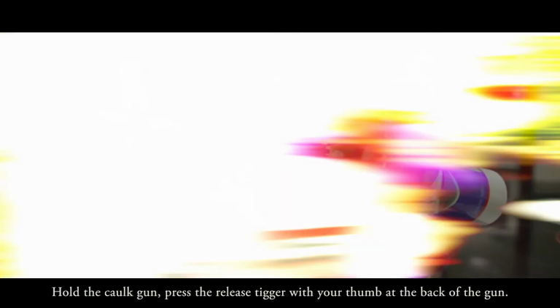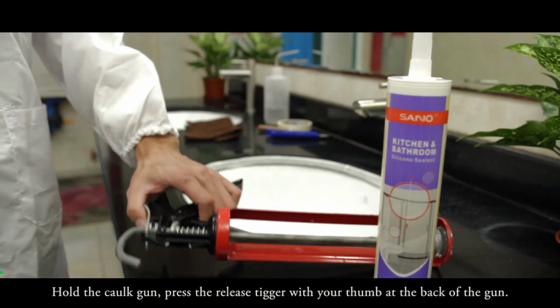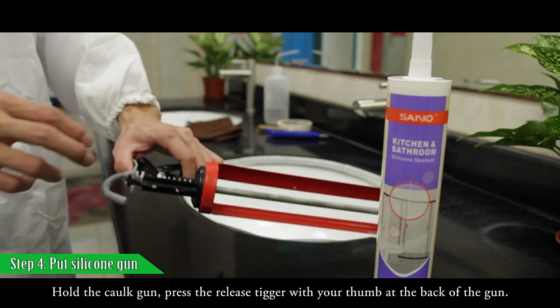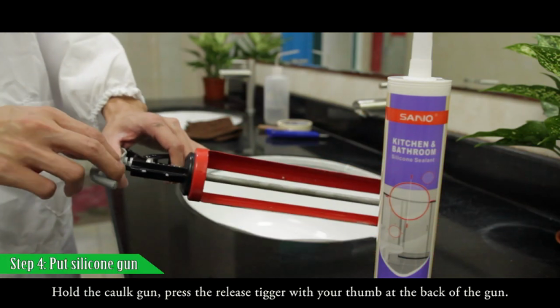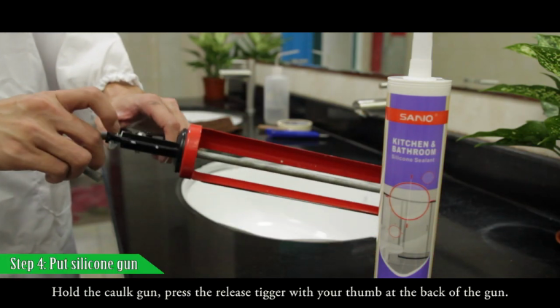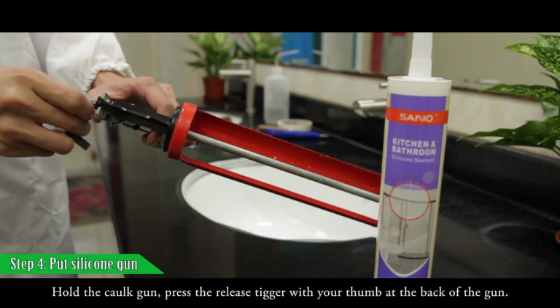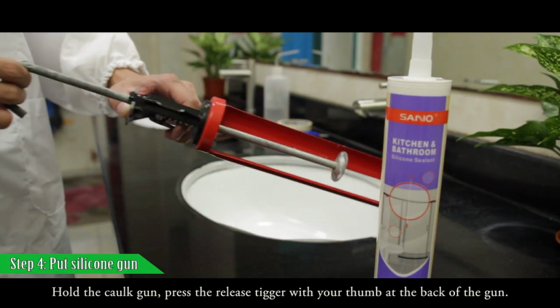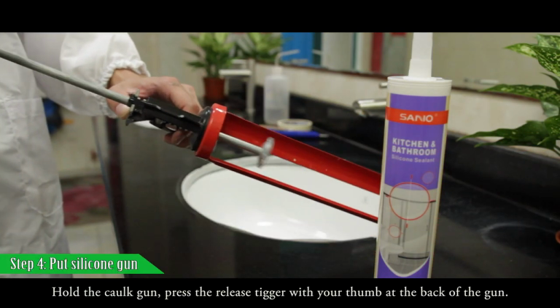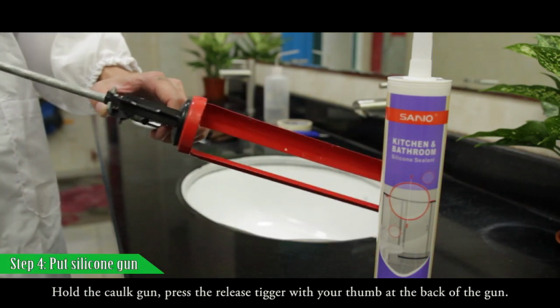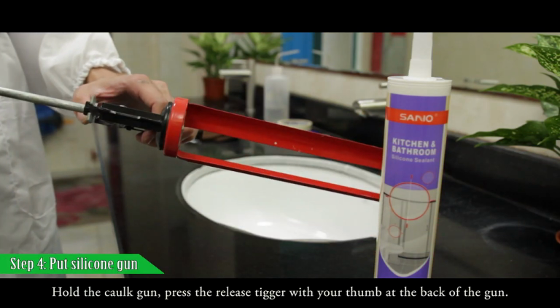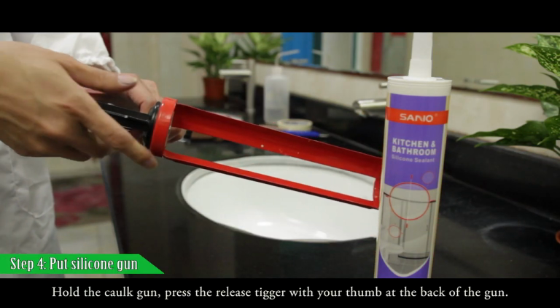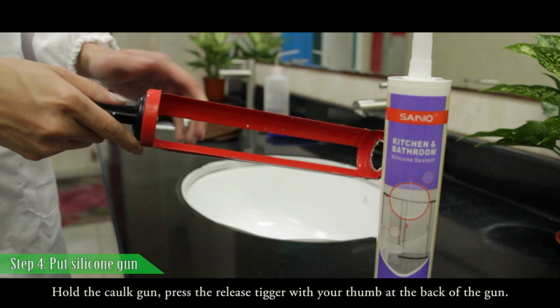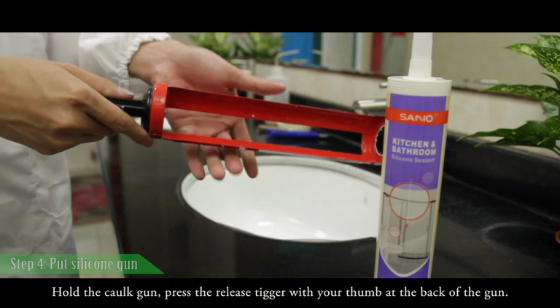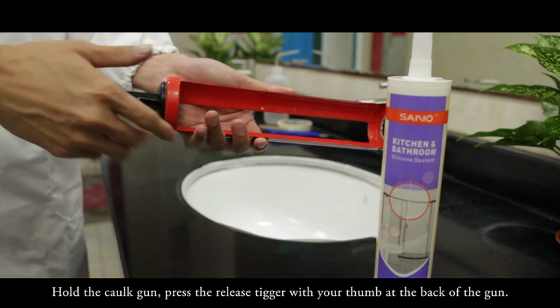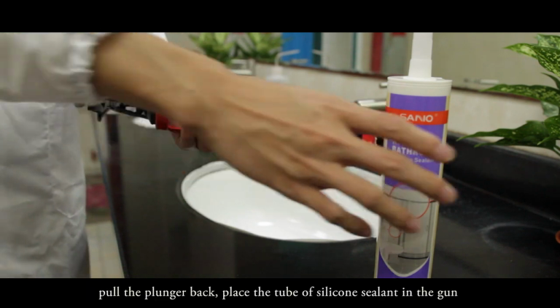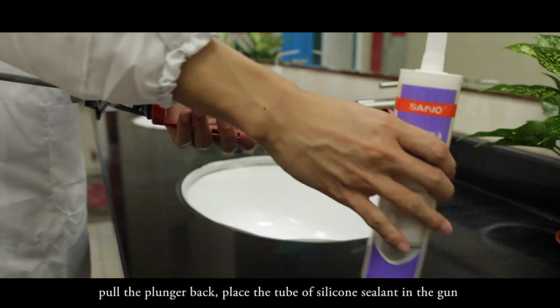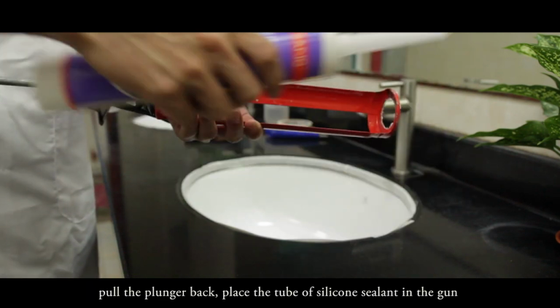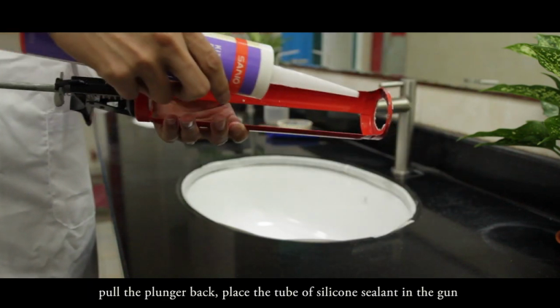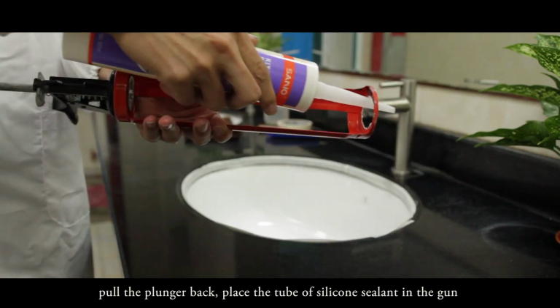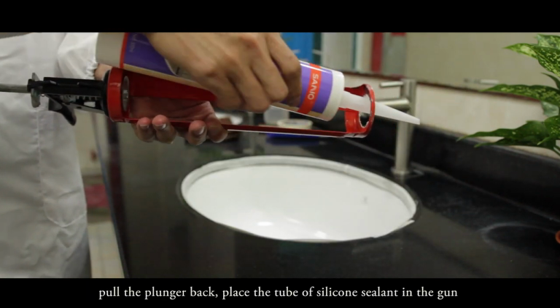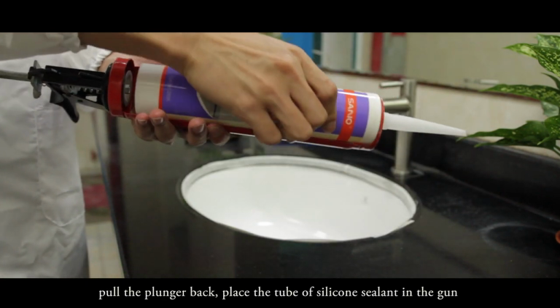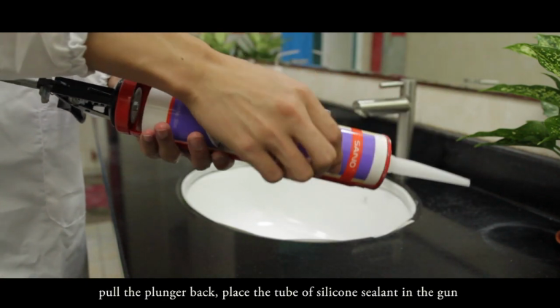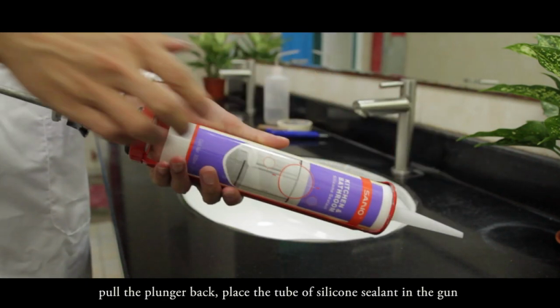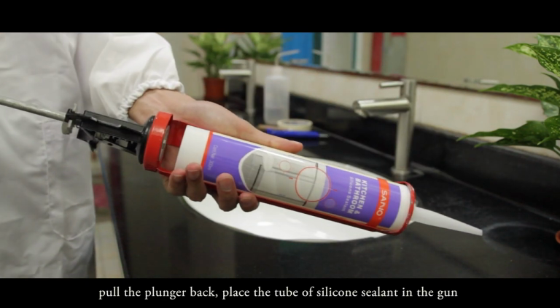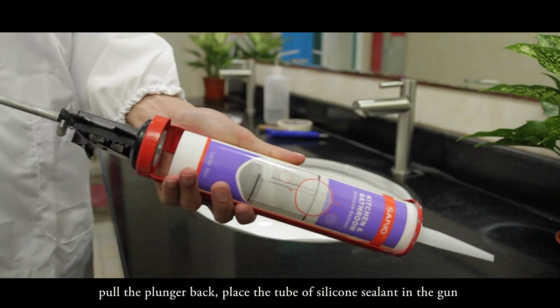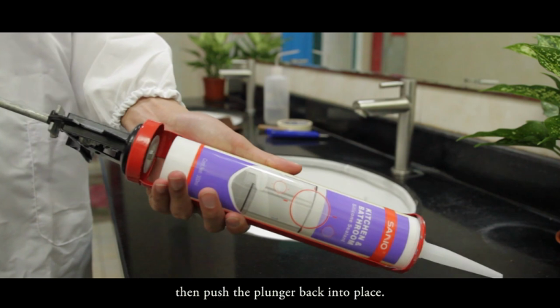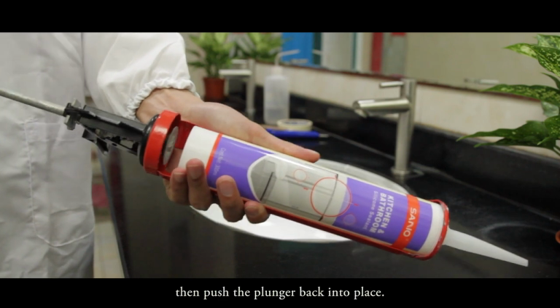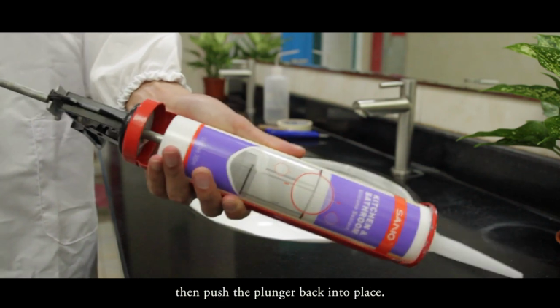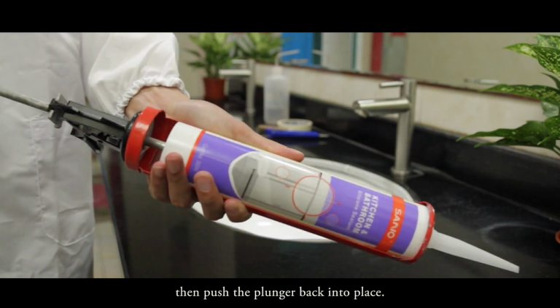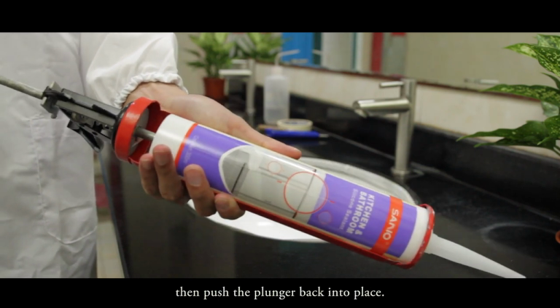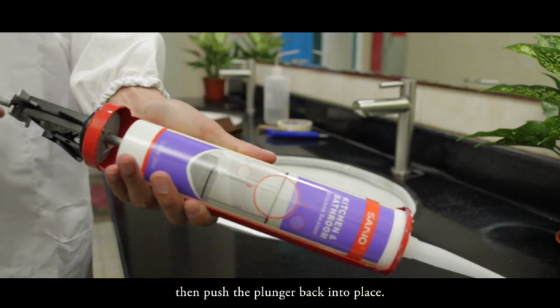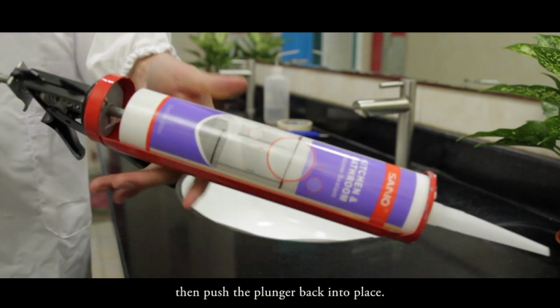Hold the caulk gun and press the release trigger with your thumb at the back of the gun. Pull the plunger back, place the tube of silicon sealant in the gun, then push the plunger back into place.